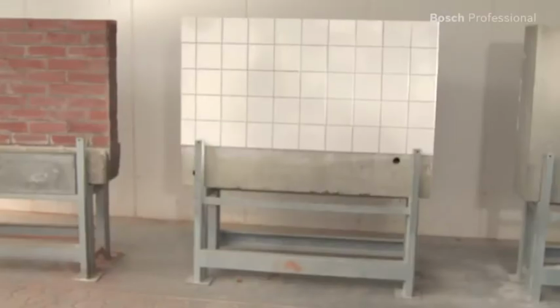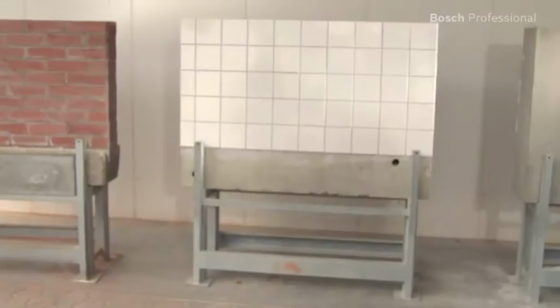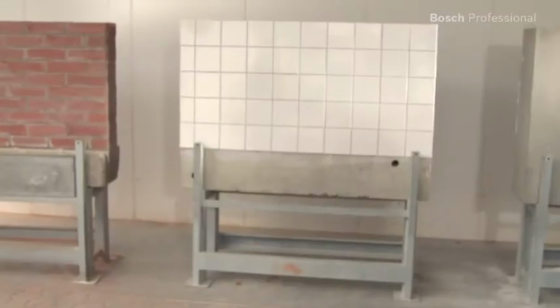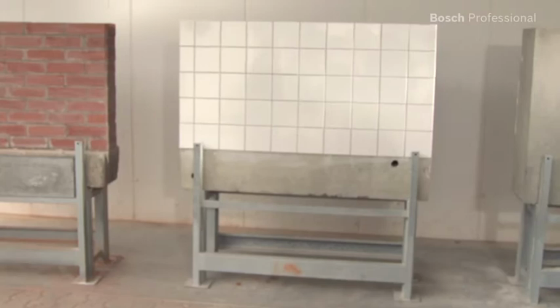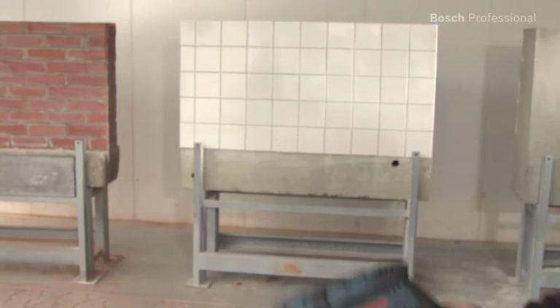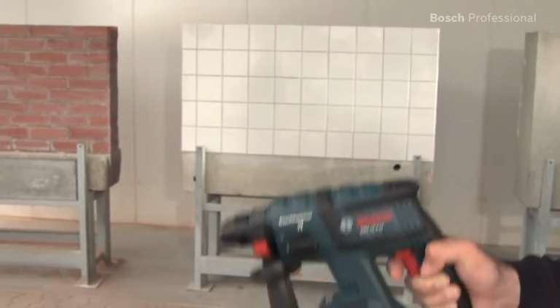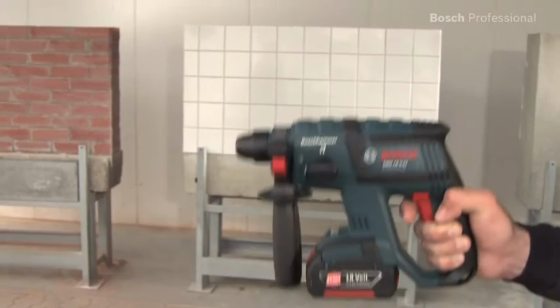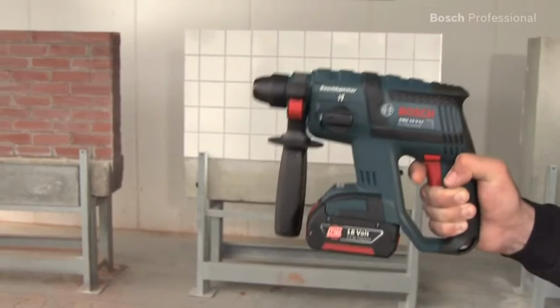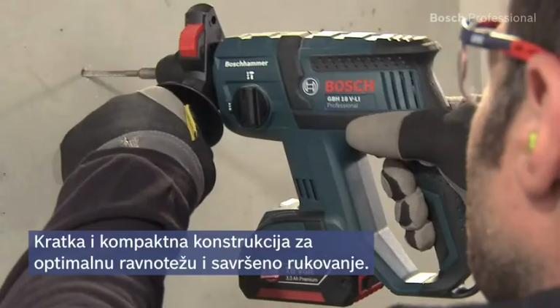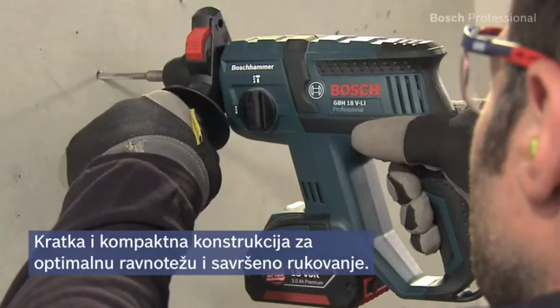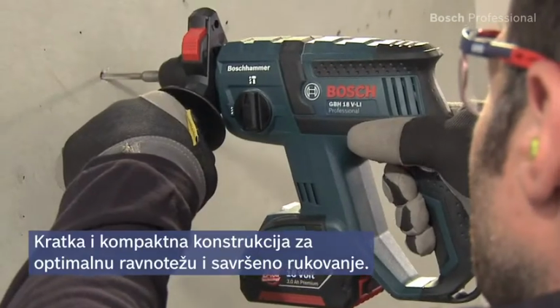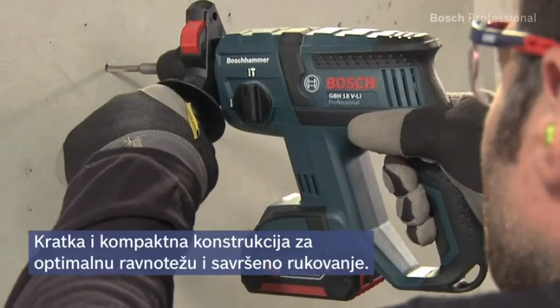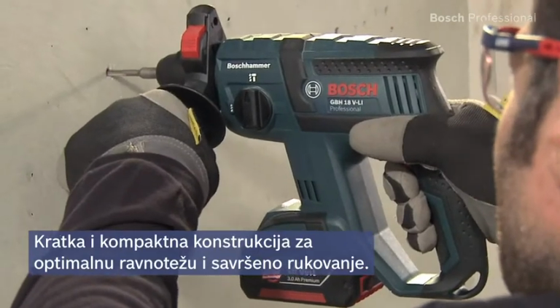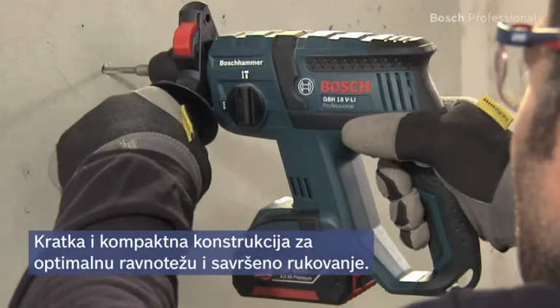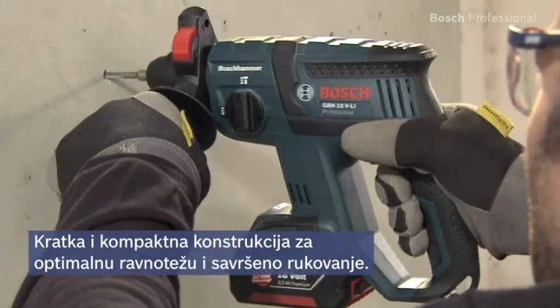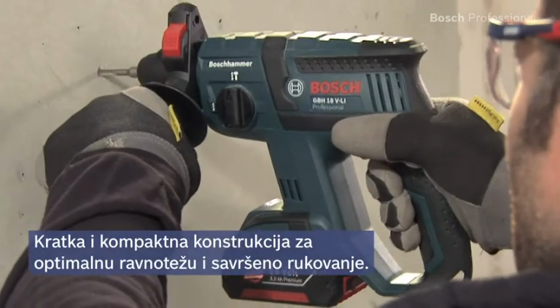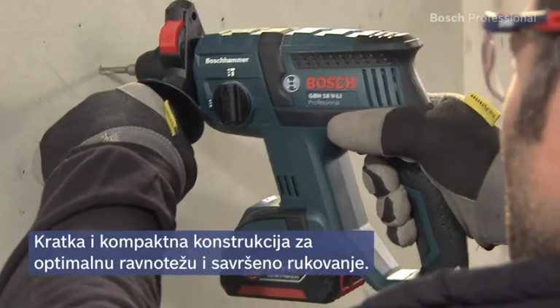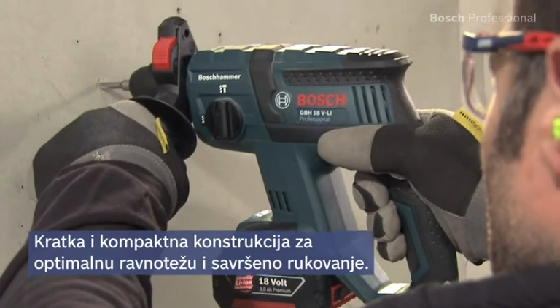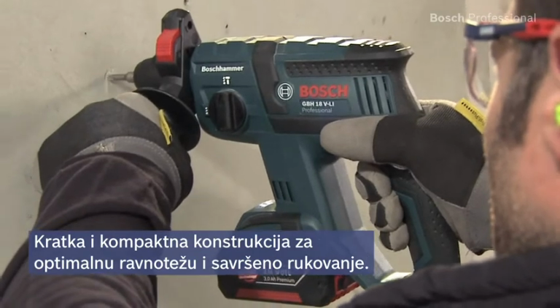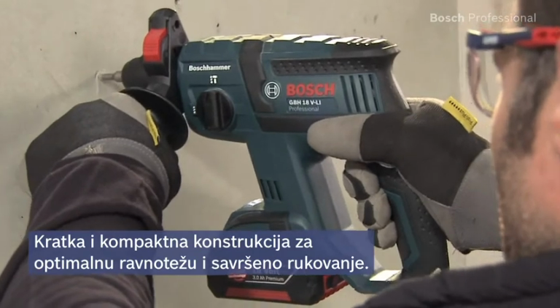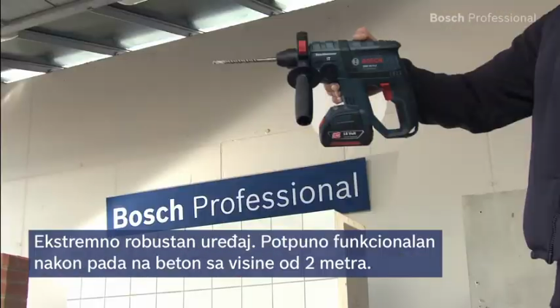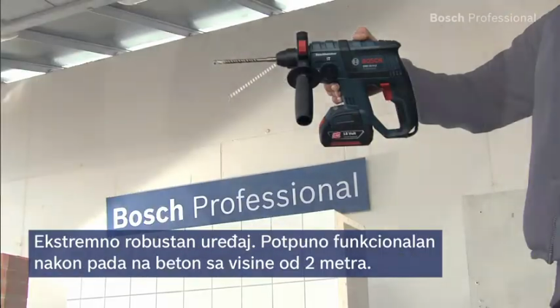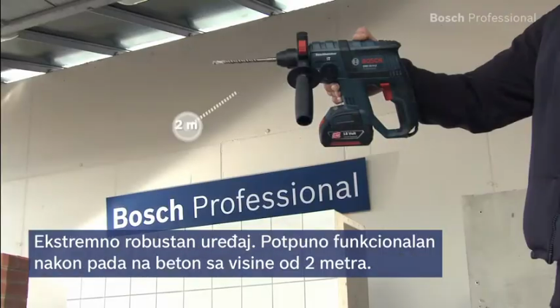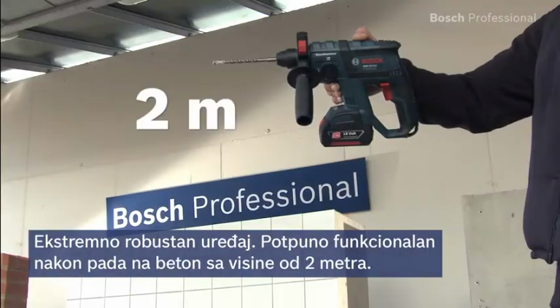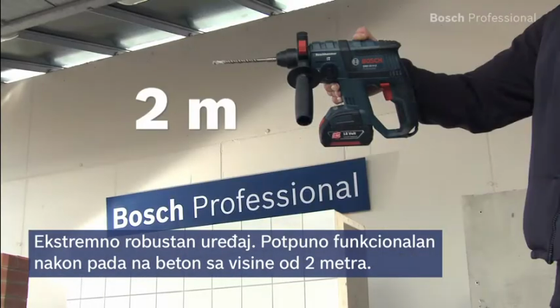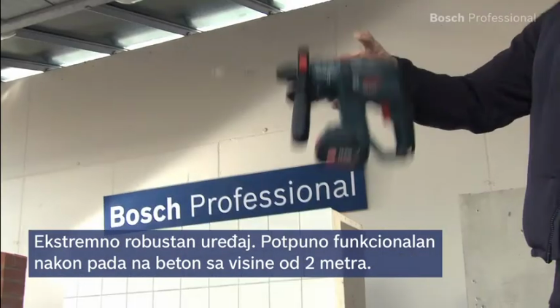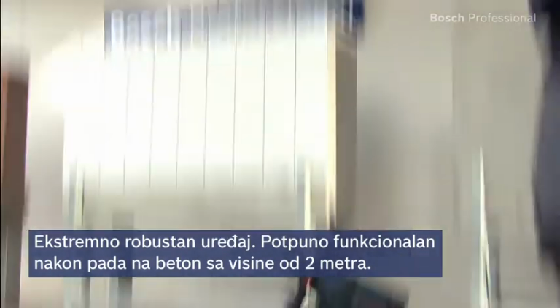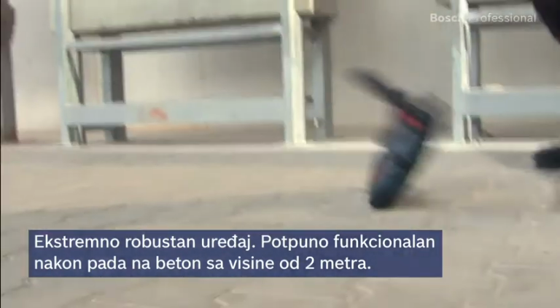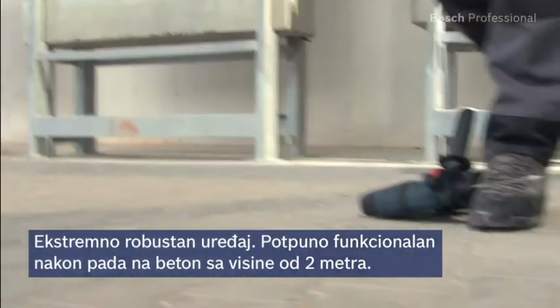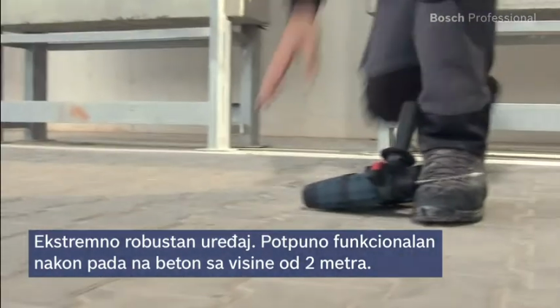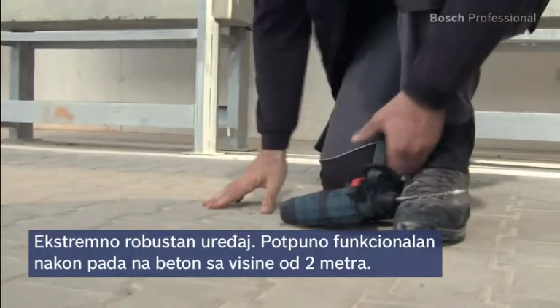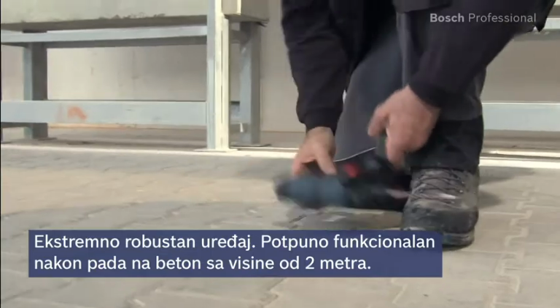This hammer offers optimum balance due to its short and compact design, thus ensuring perfect handling. It remains fully functional even if it's dropped from a height of up to 2 meters.